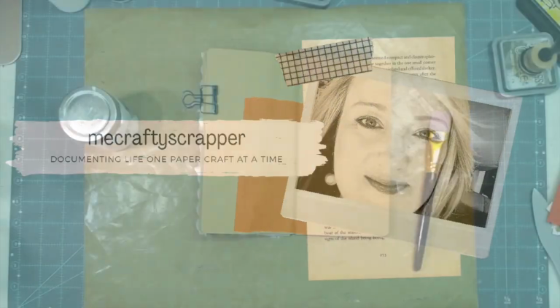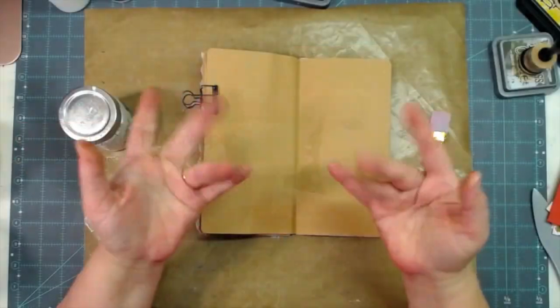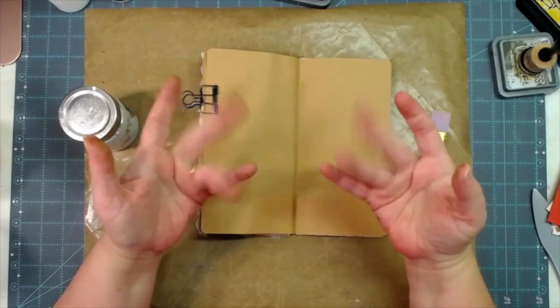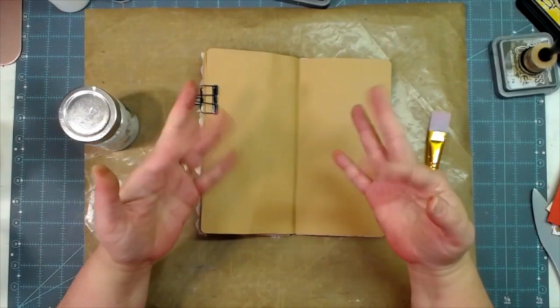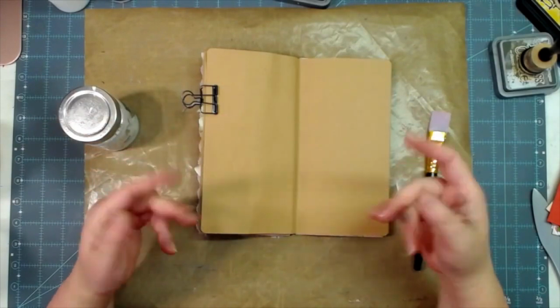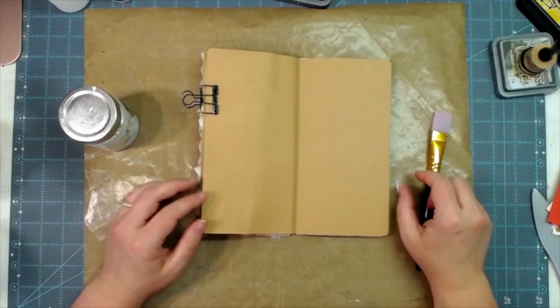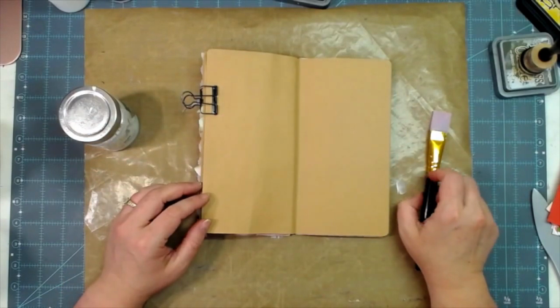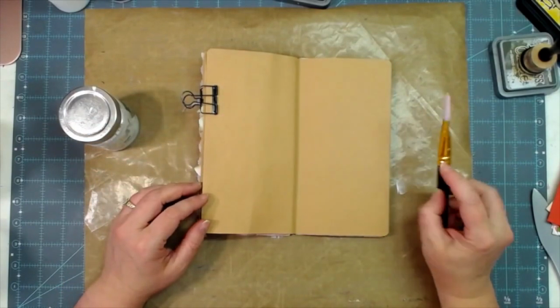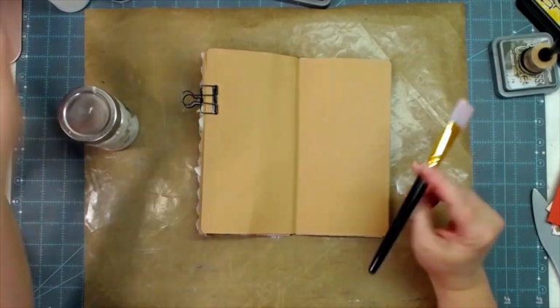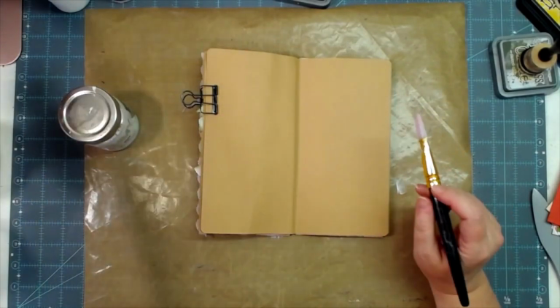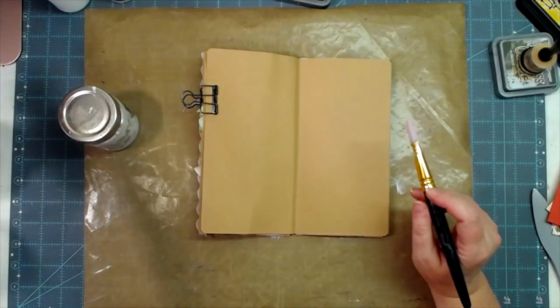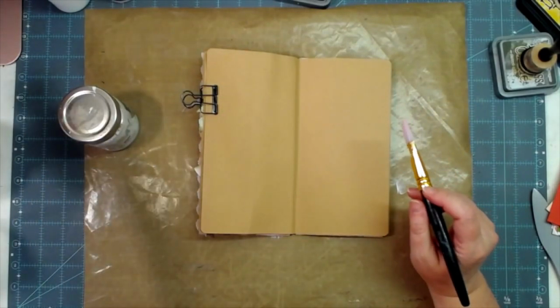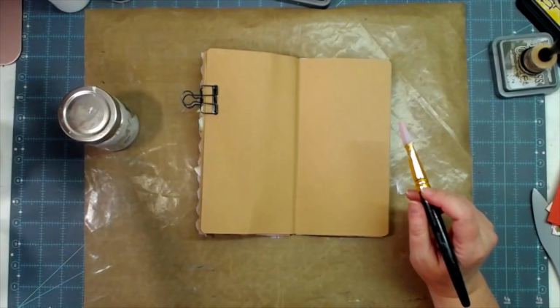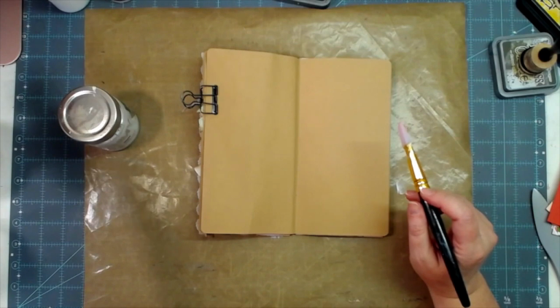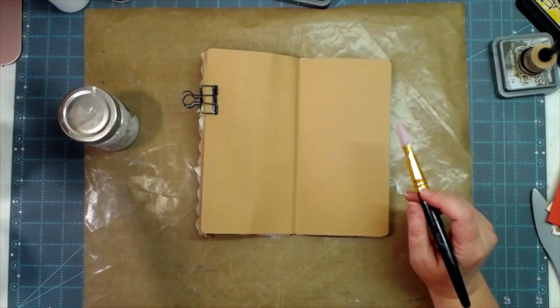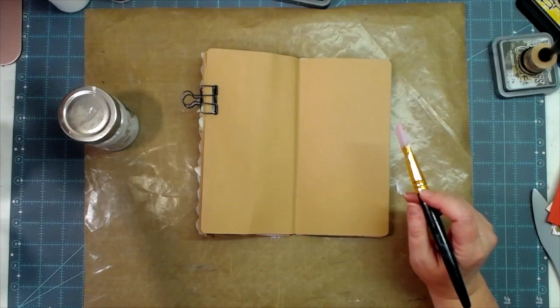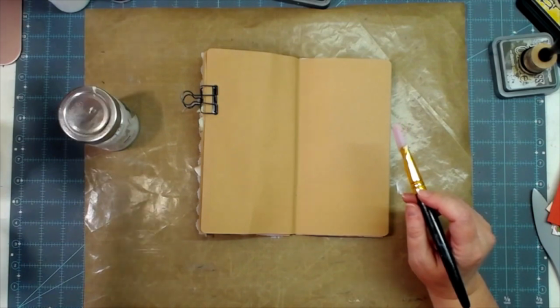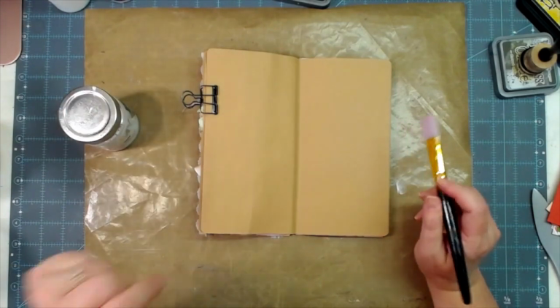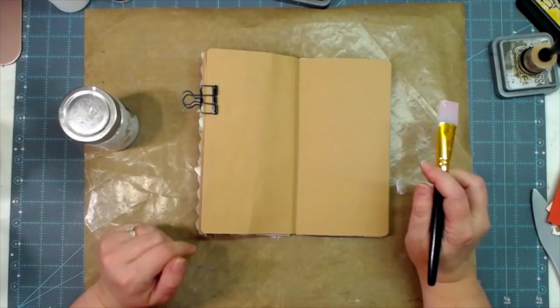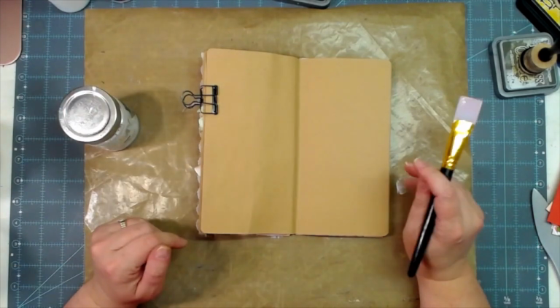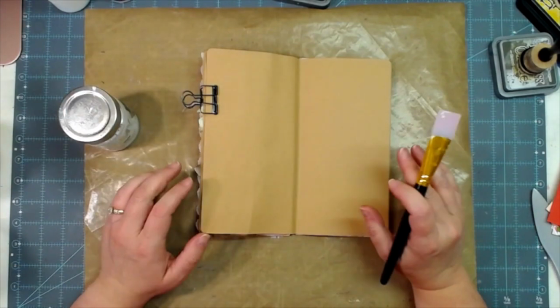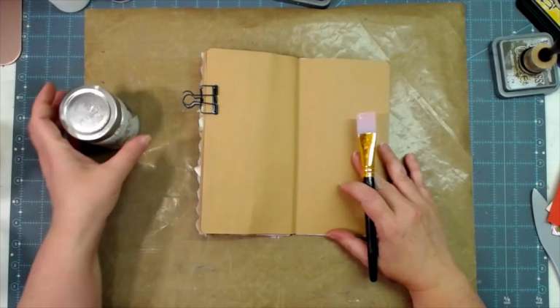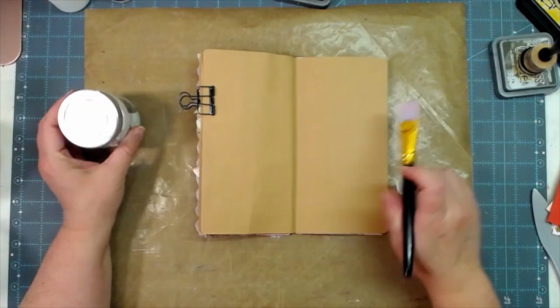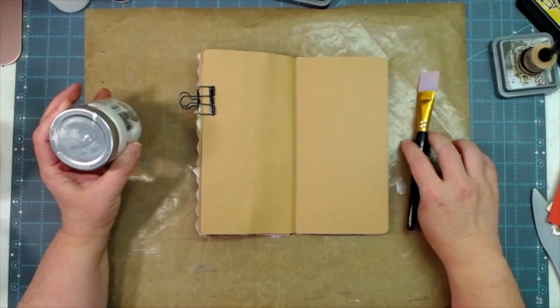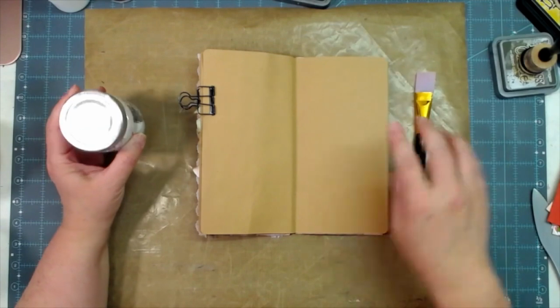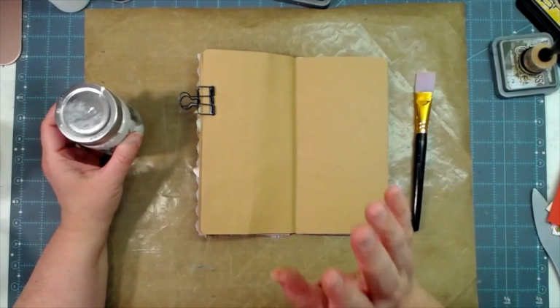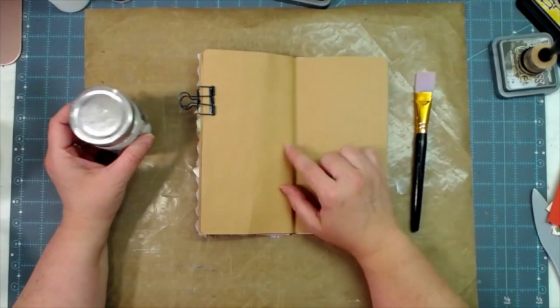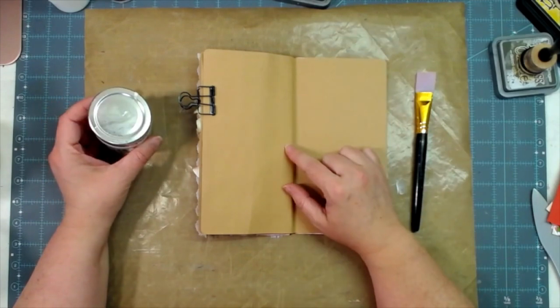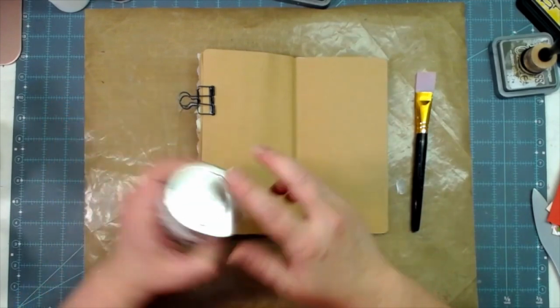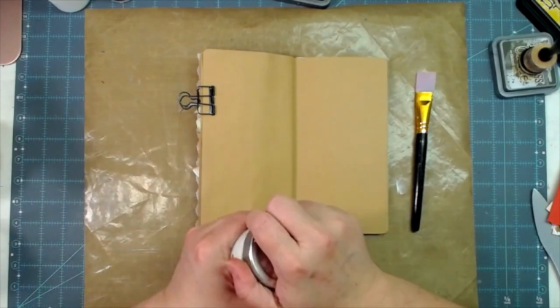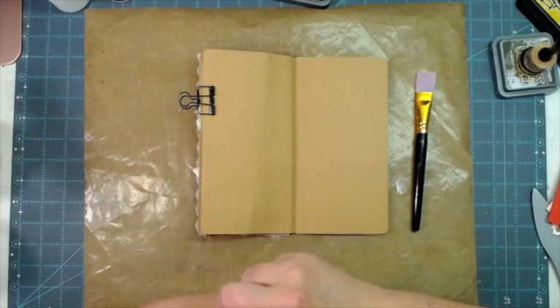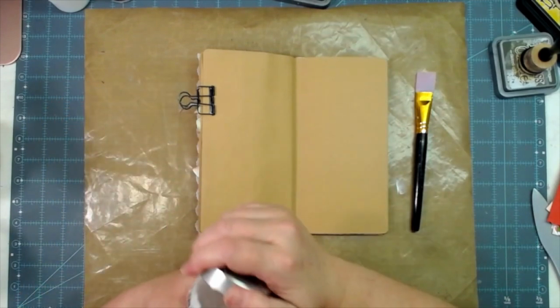Hey everybody, this is Melina from scrapbookingwithme.com, also known as me crafty scrapper here on YouTube and Instagram, and over on Facebook at me crafty scrapper creates, that's my business page. Today's another episode of Scripture Saturday.